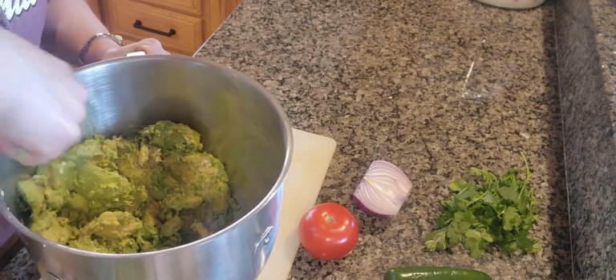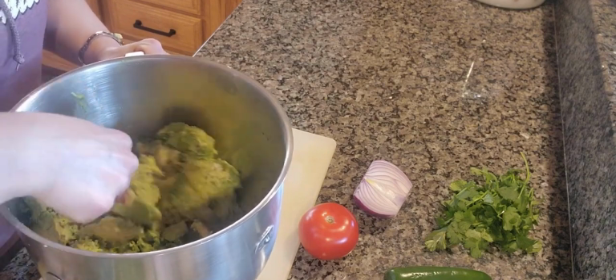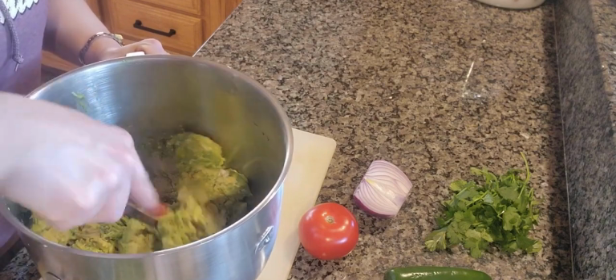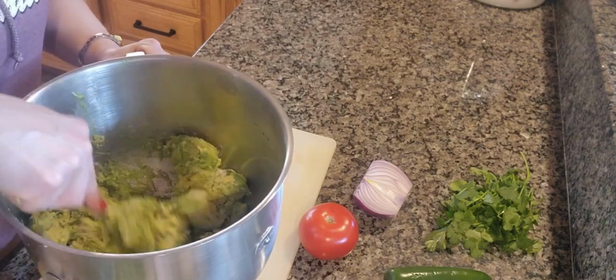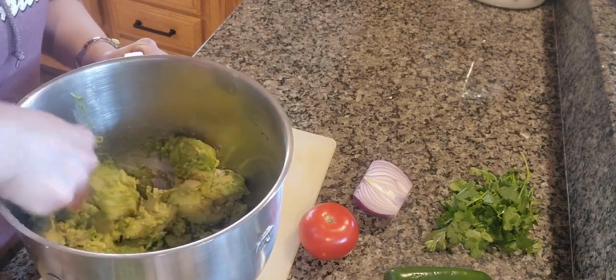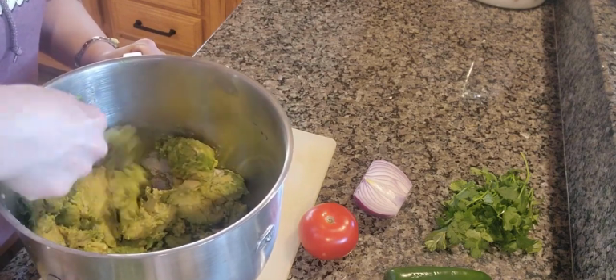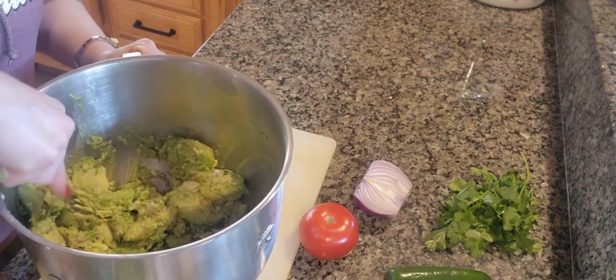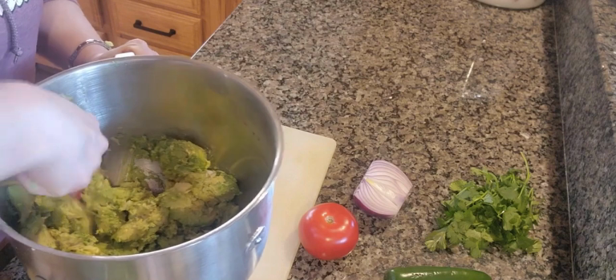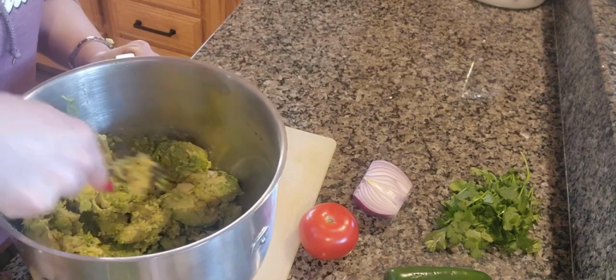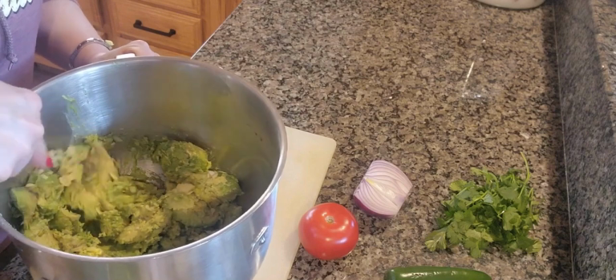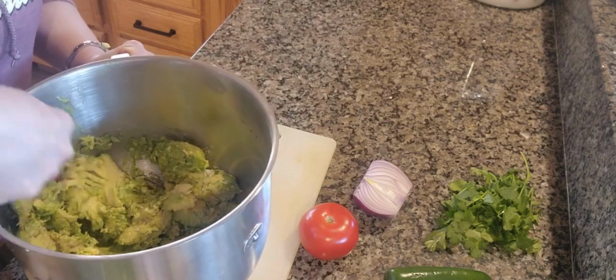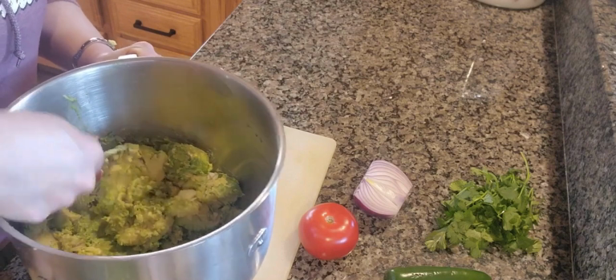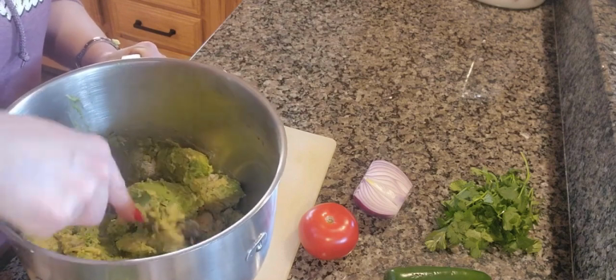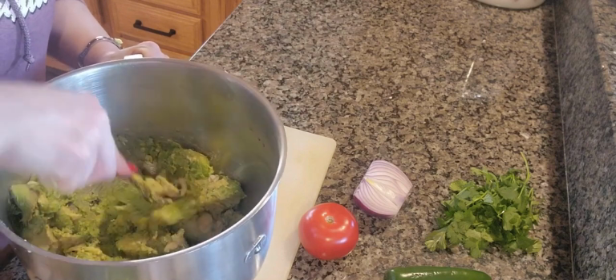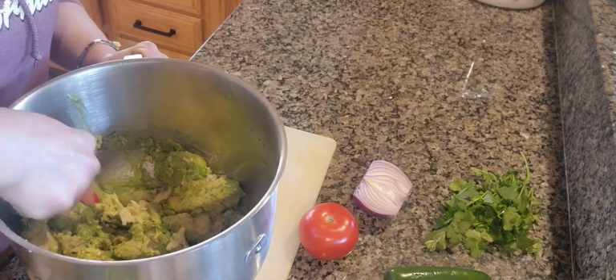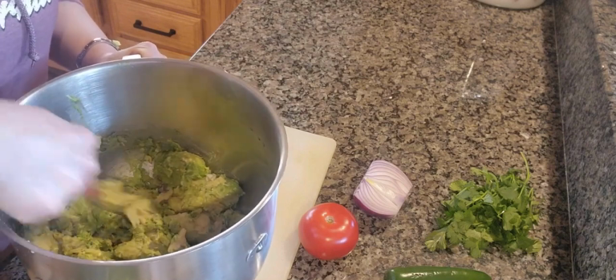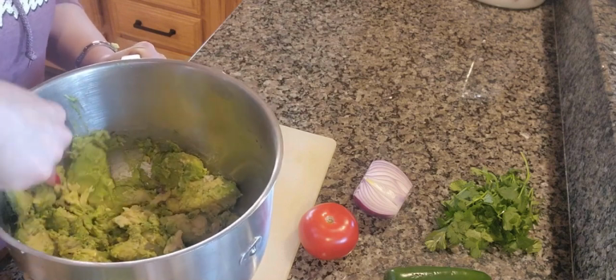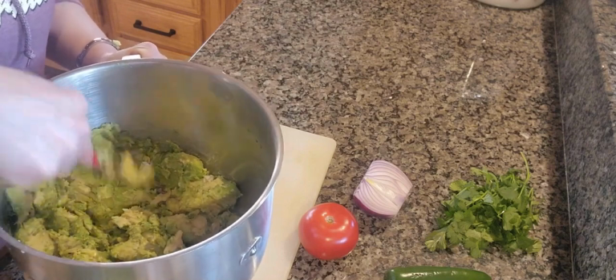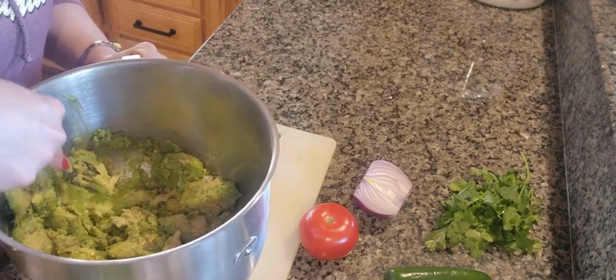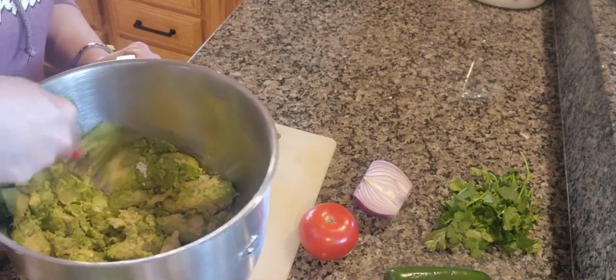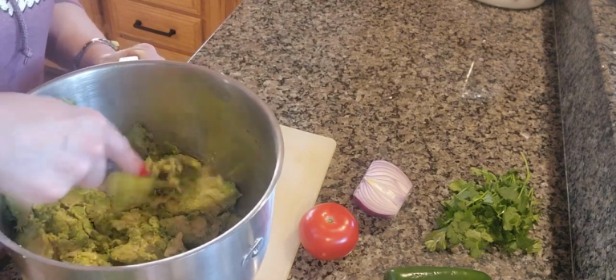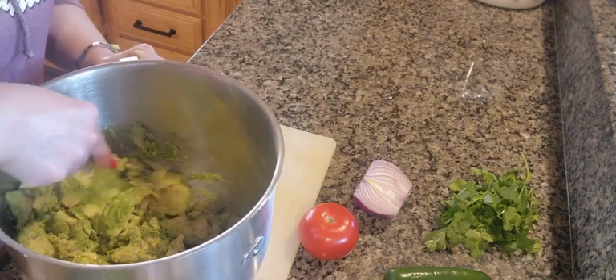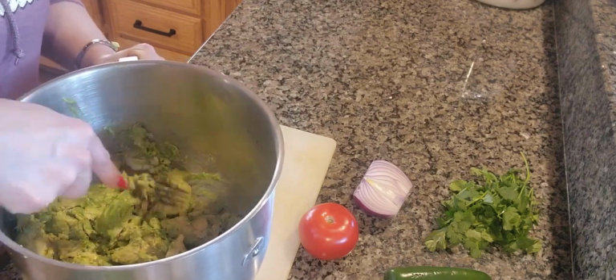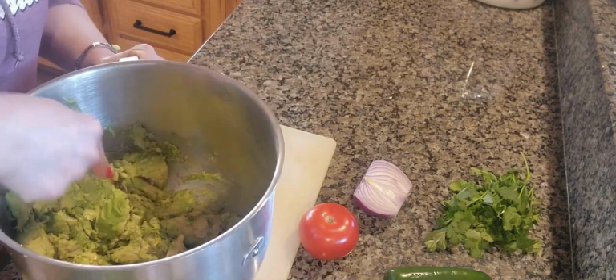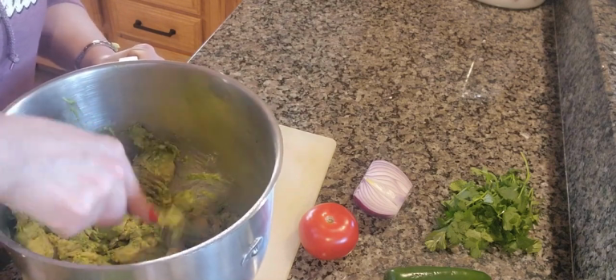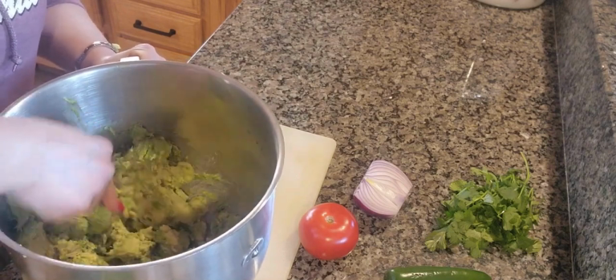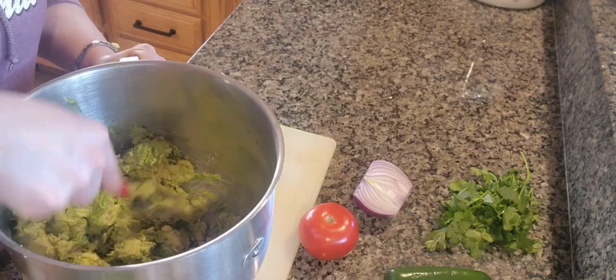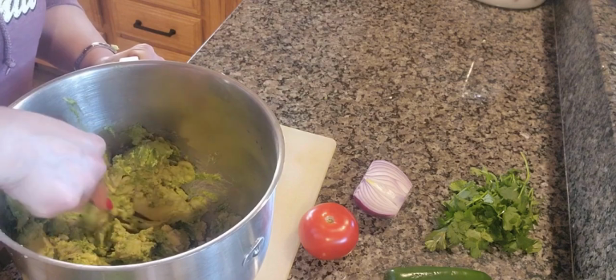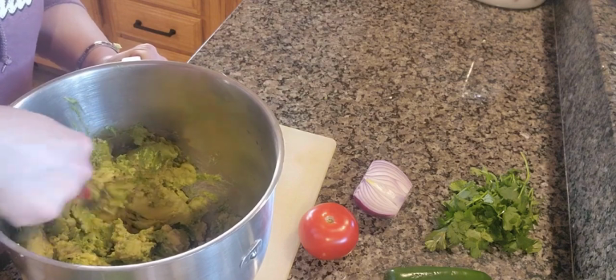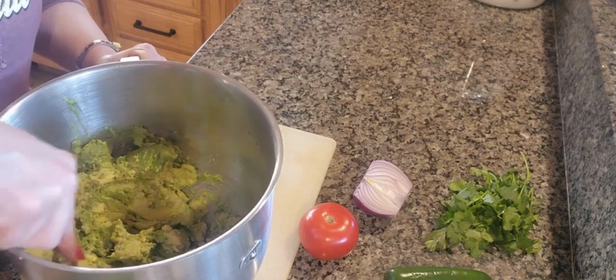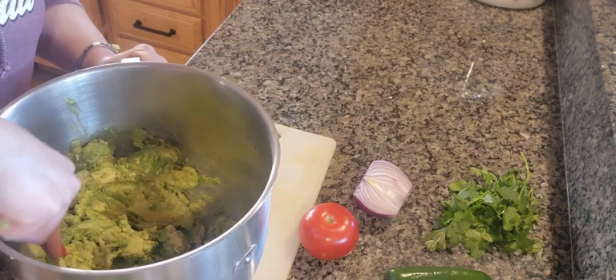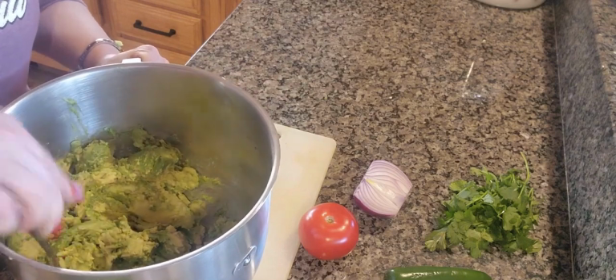Some people like to have it a little bit on the chunky side, some people like it smooth and creamy — that's completely up to you. You can also use a potato masher at this time.